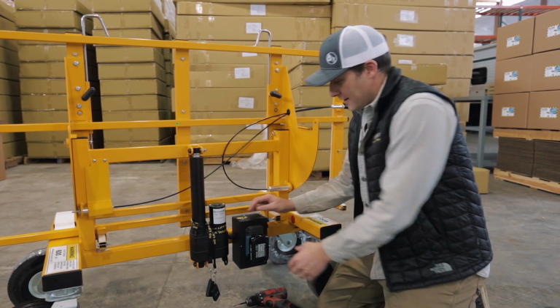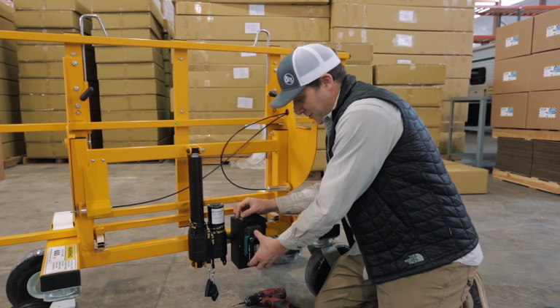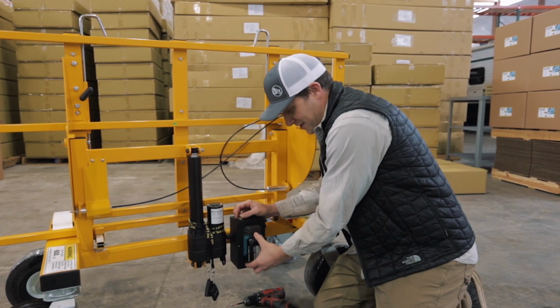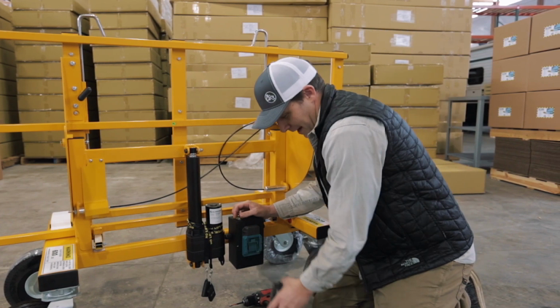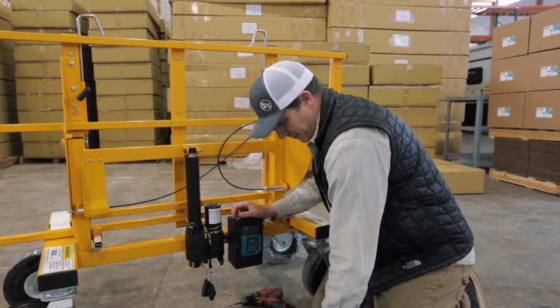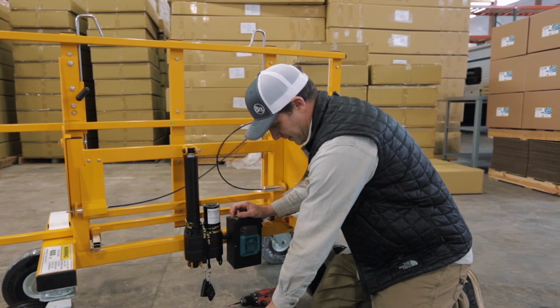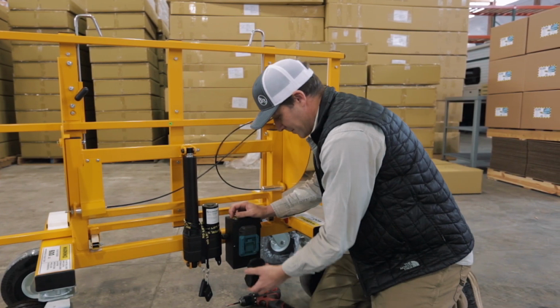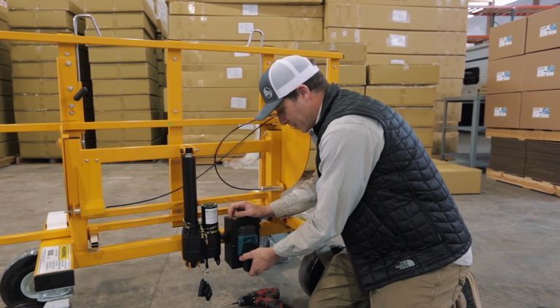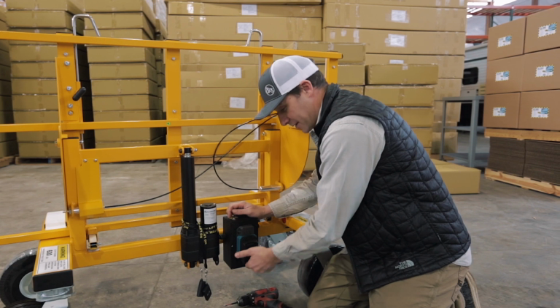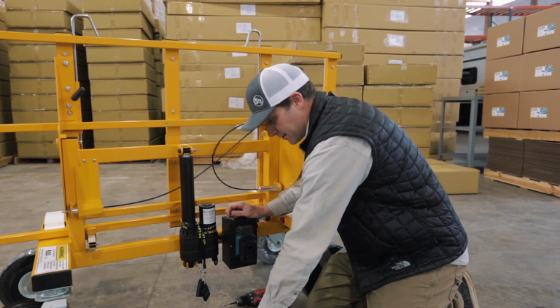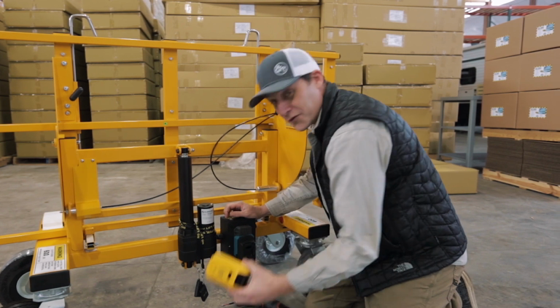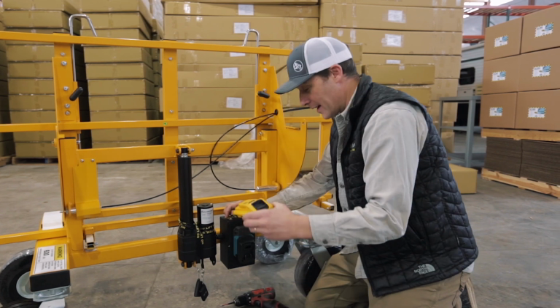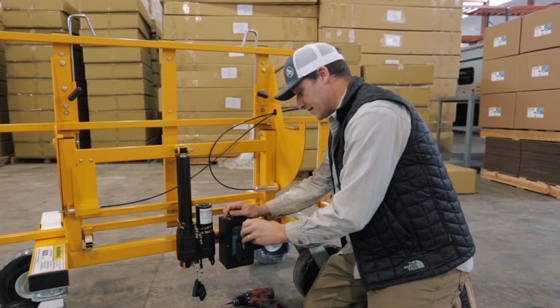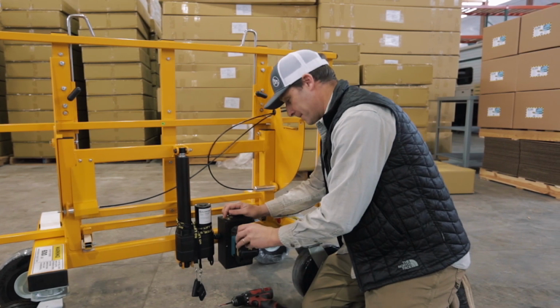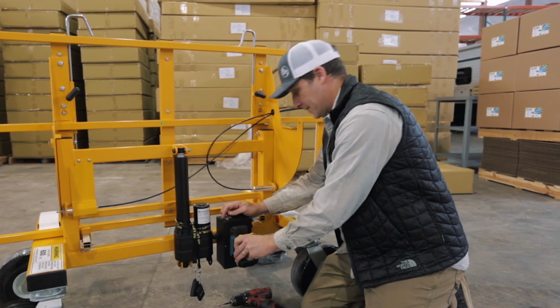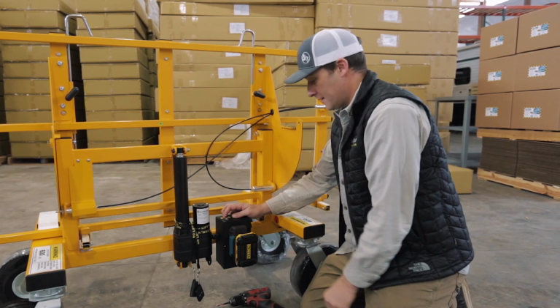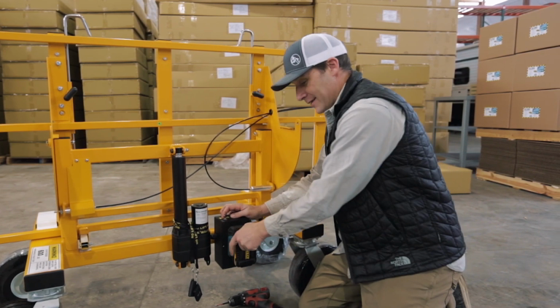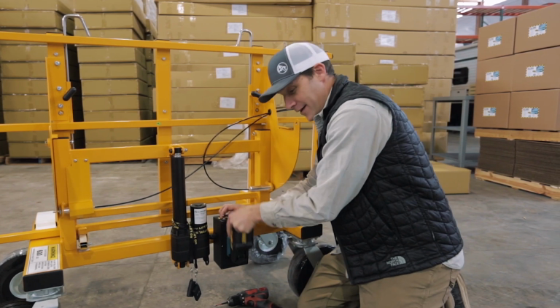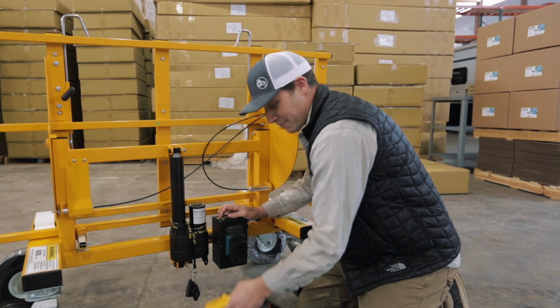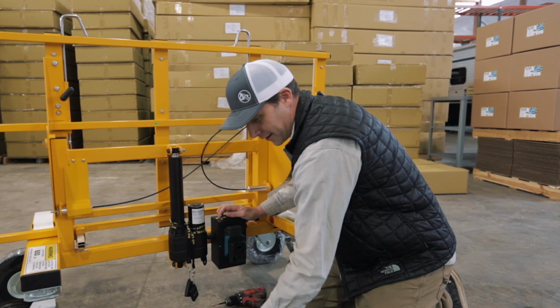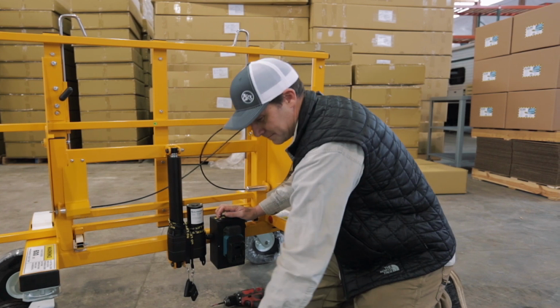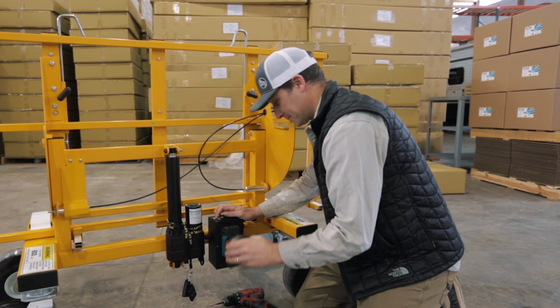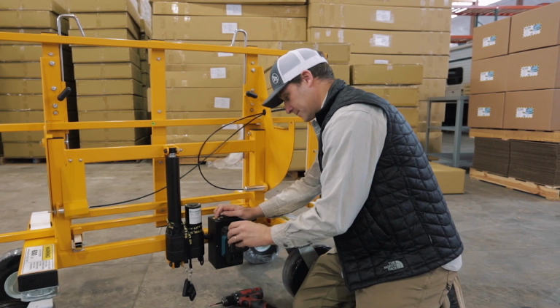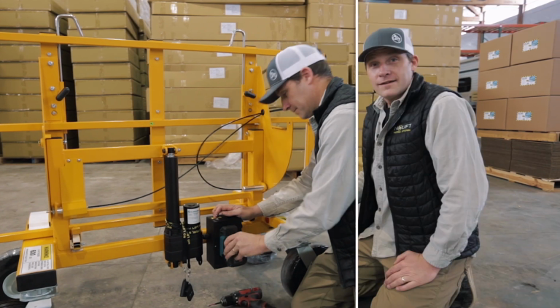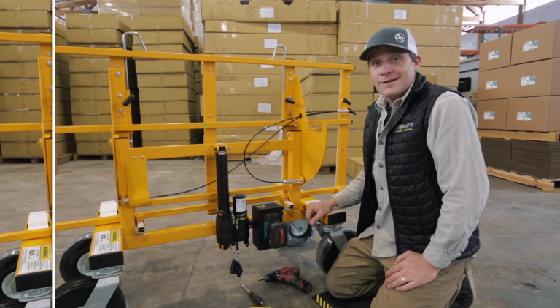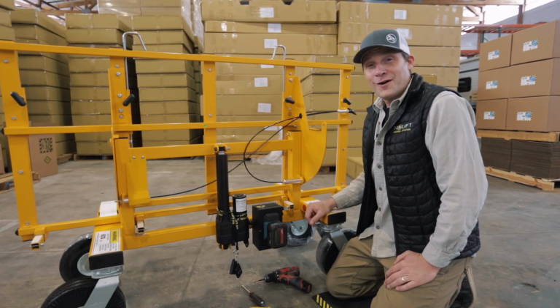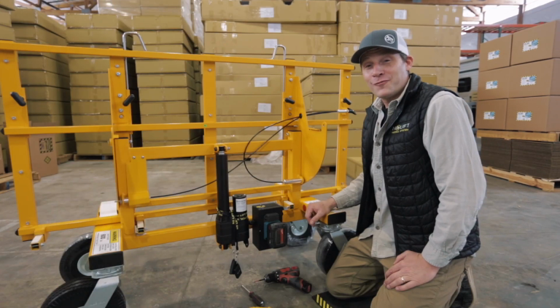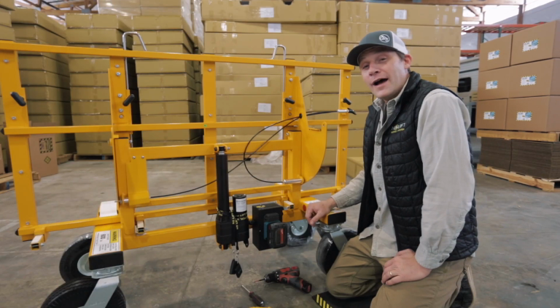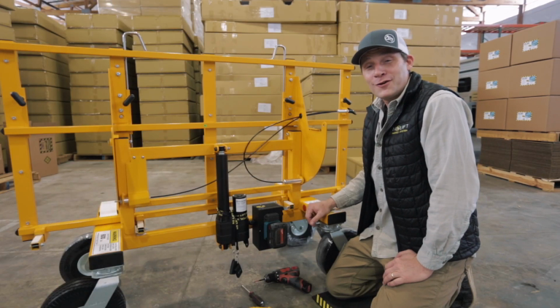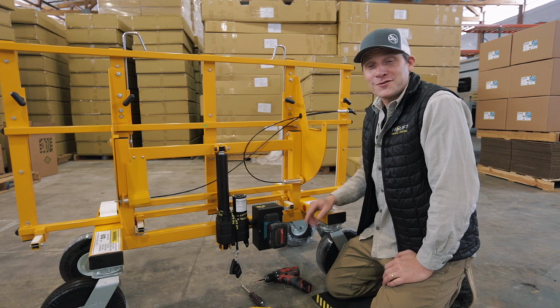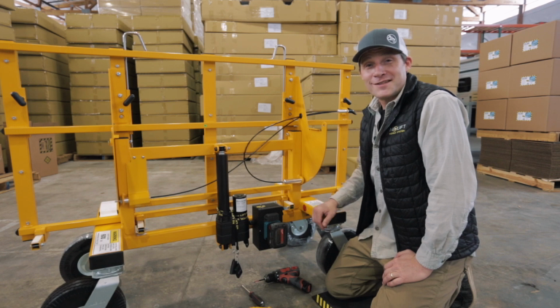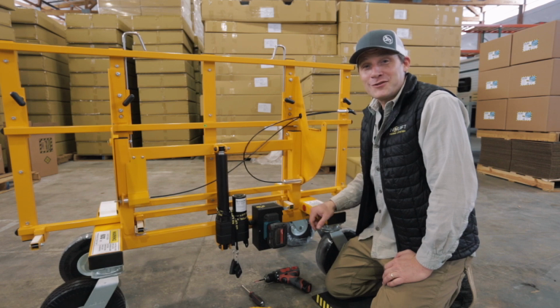We also have the sub adapter that is compatible with Dewalt style batteries as well as Milwaukee. I hope you found this helpful. If you have any questions, don't hesitate to reach out.